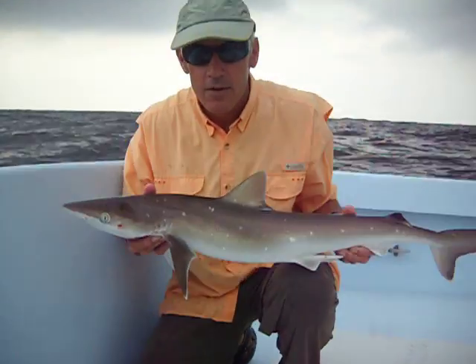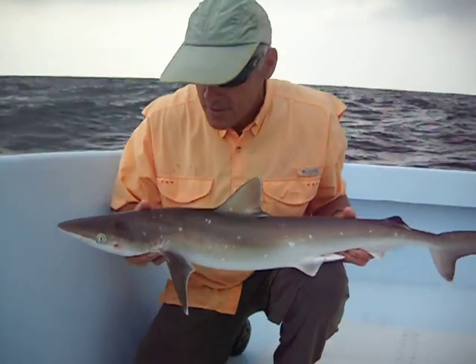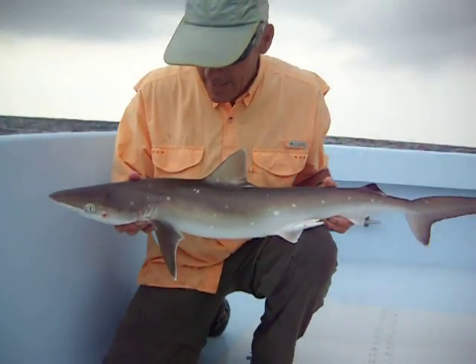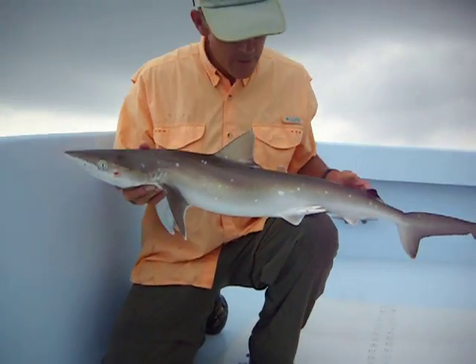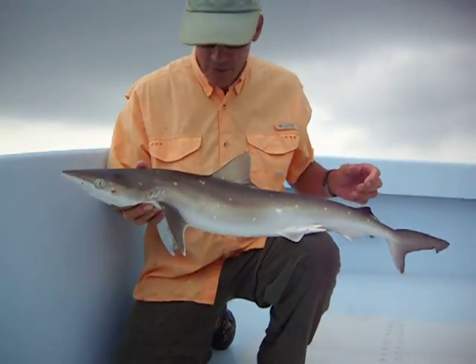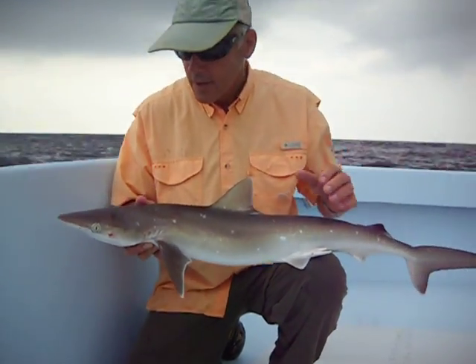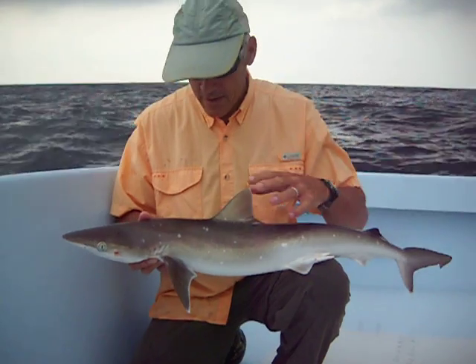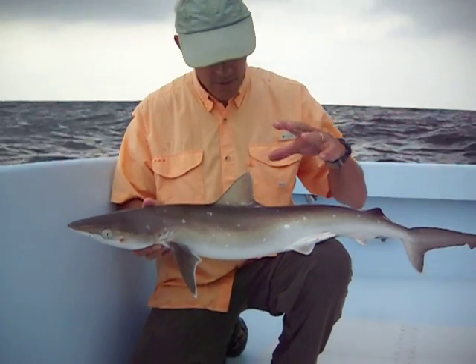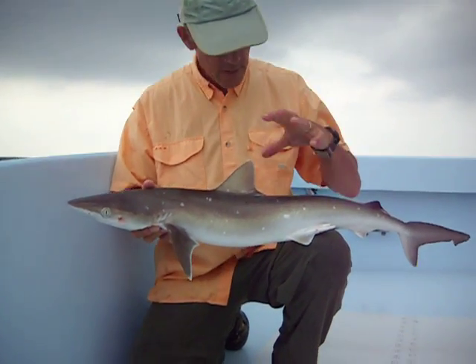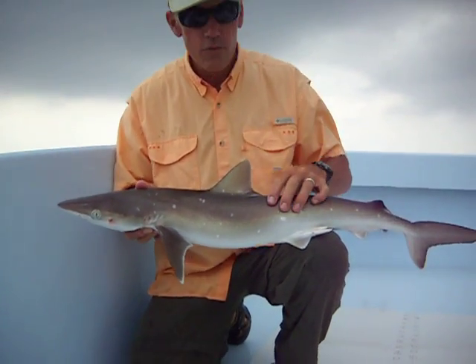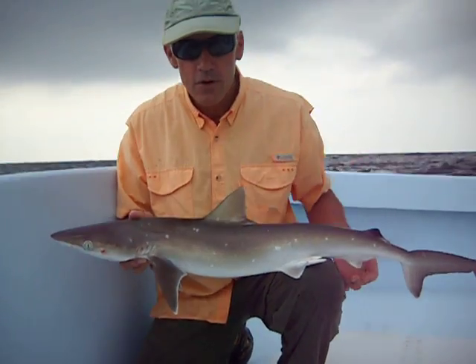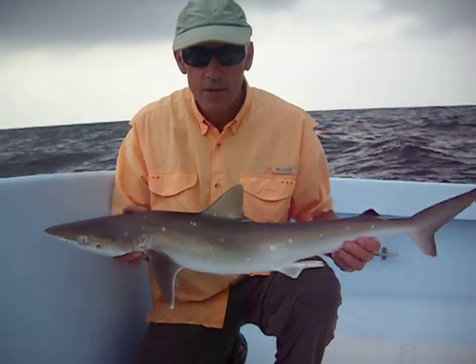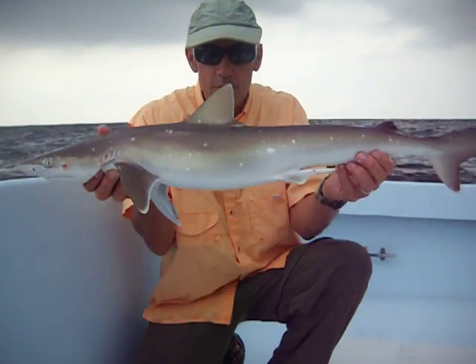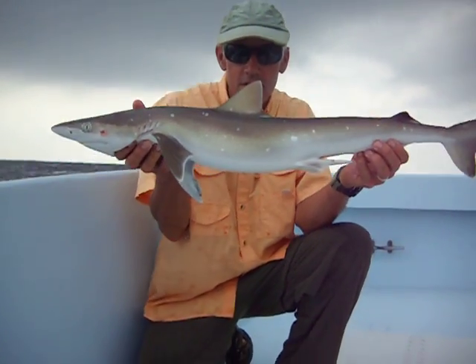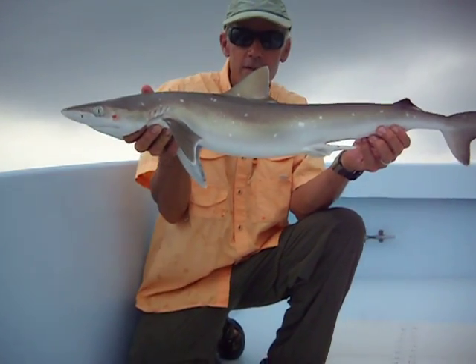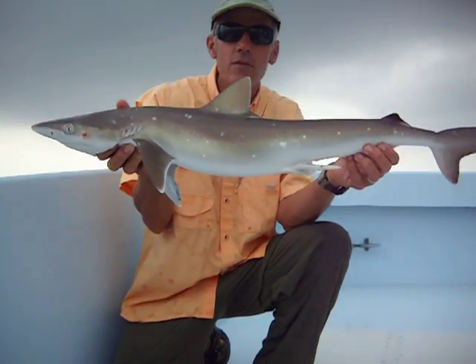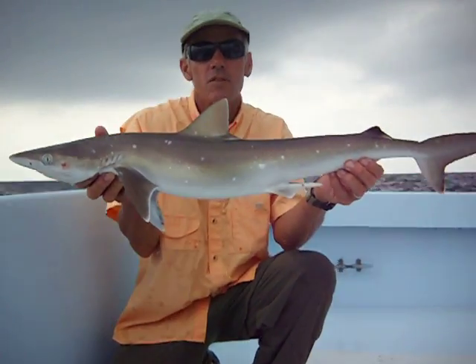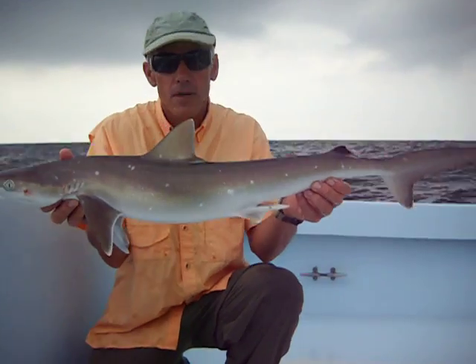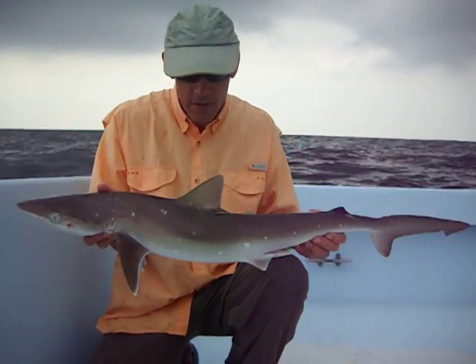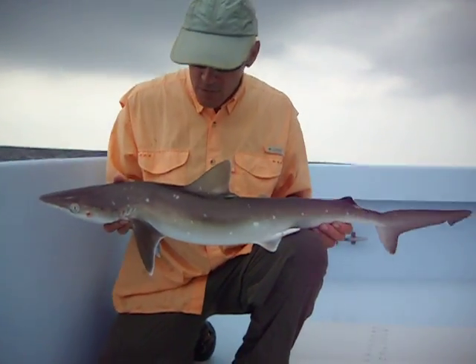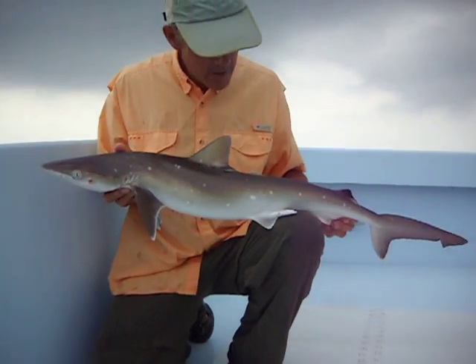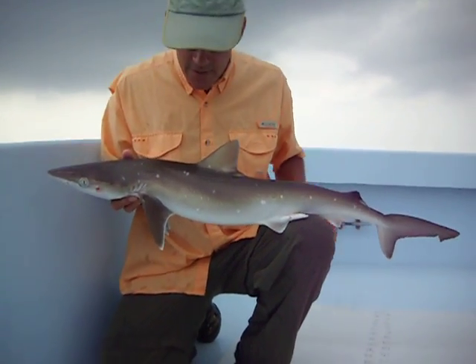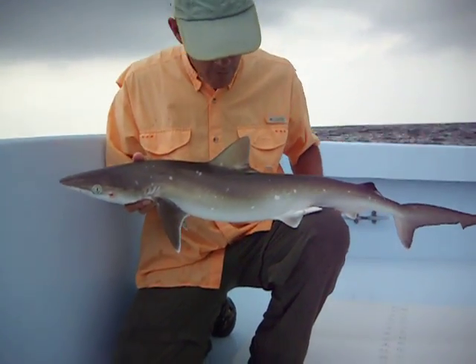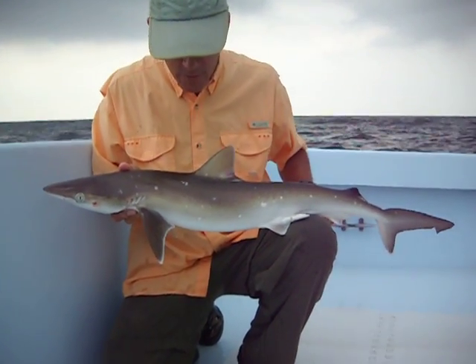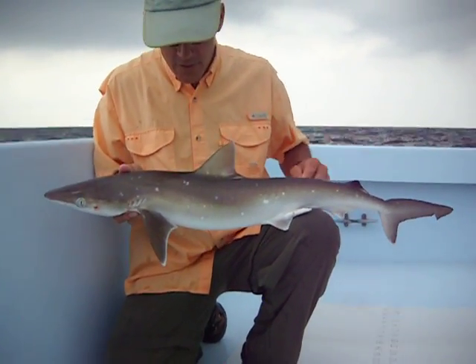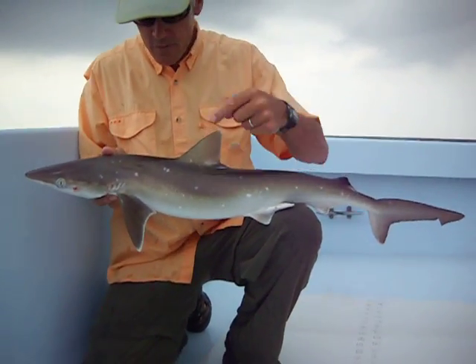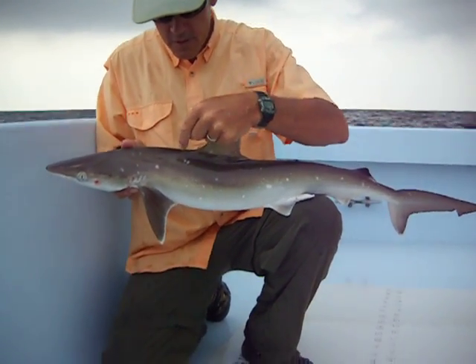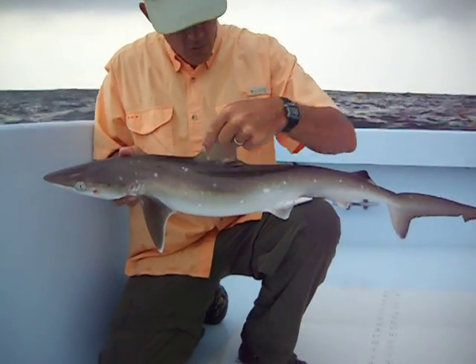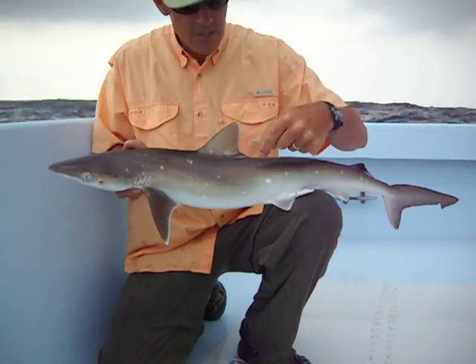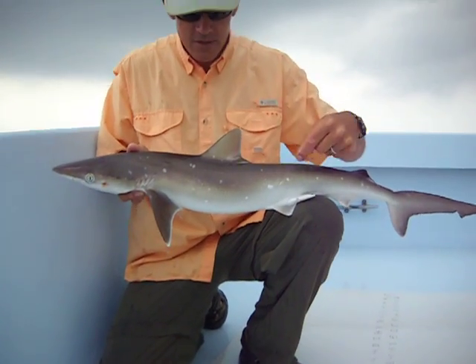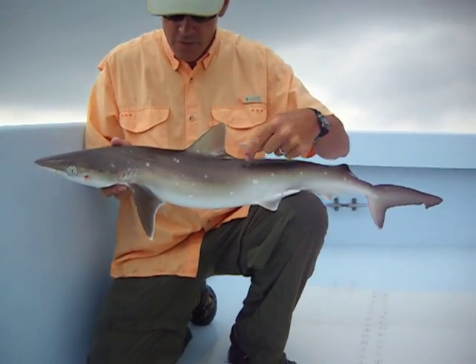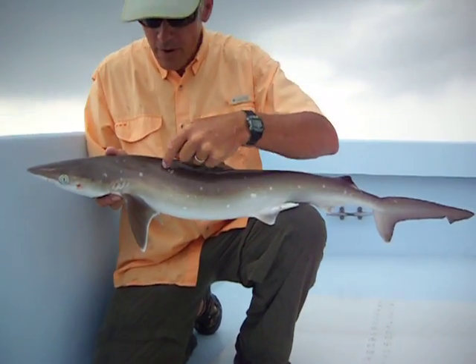This is the Atlantic sharp-nosed shark, and this is actually a full-grown shark. This type of species does not get any bigger than this, not much anyway. One way to tell them from other types of sharks would be — you notice the white specks all over their bodies.